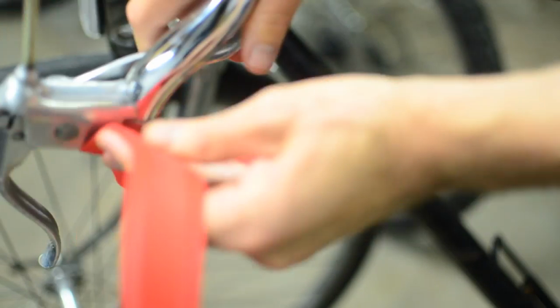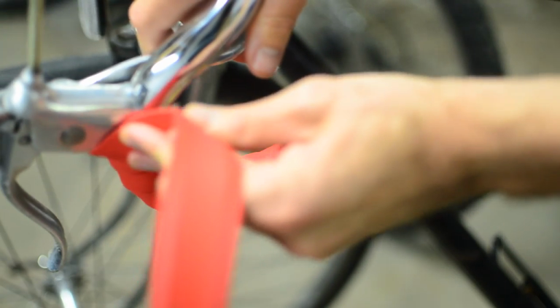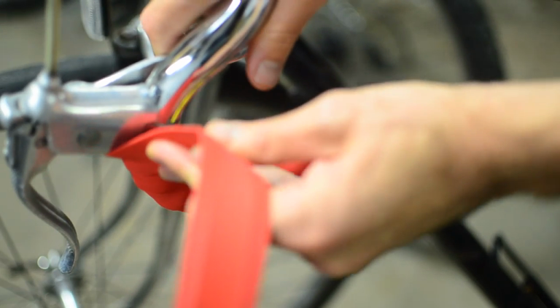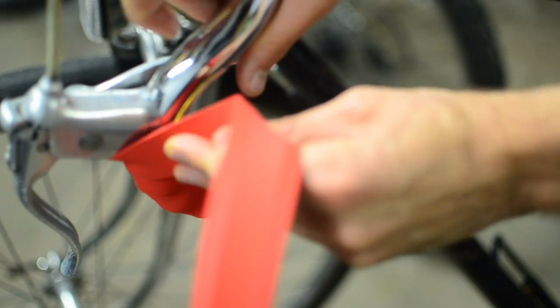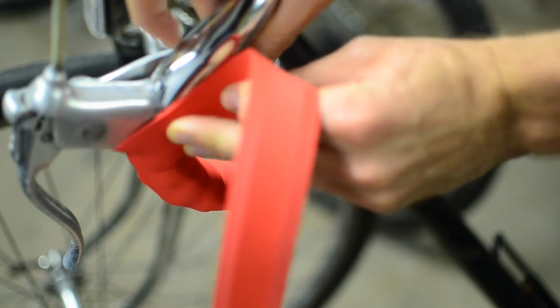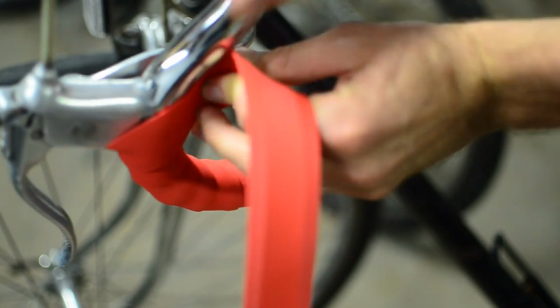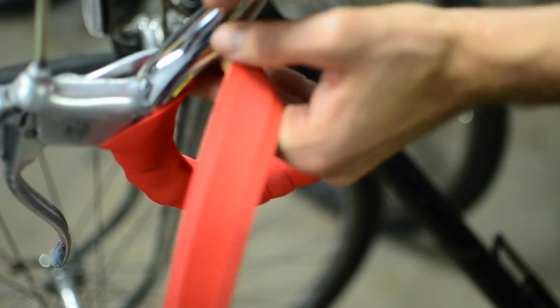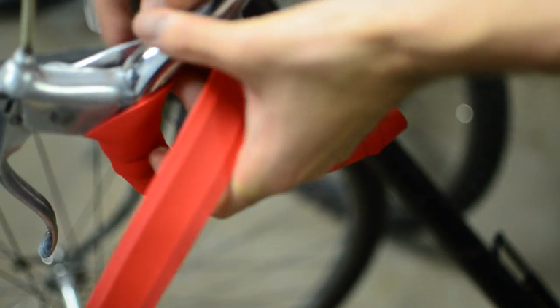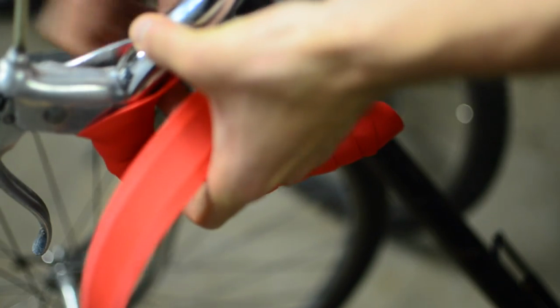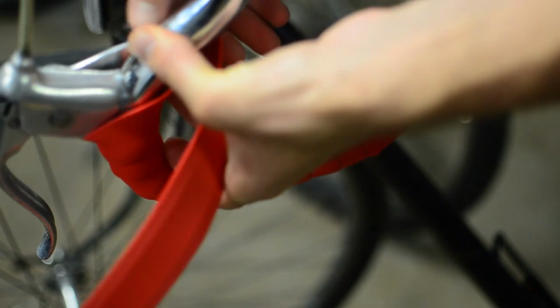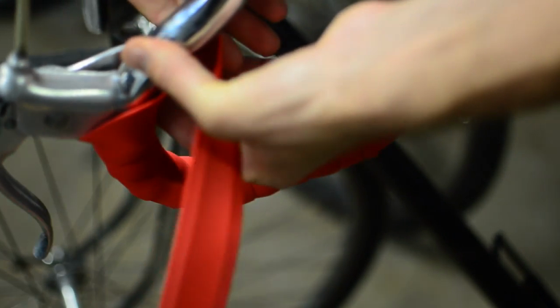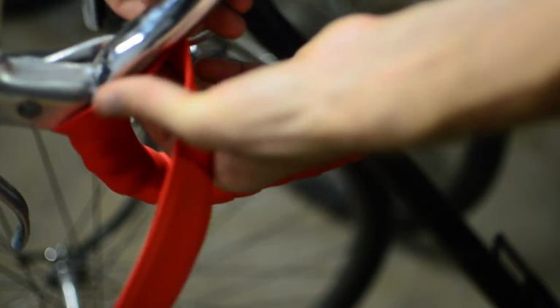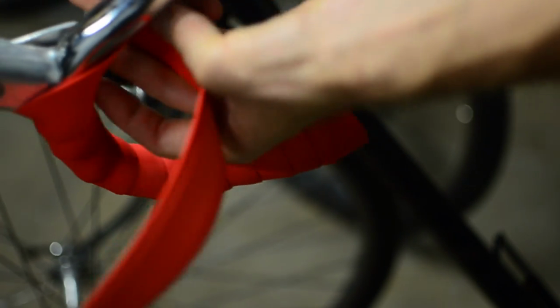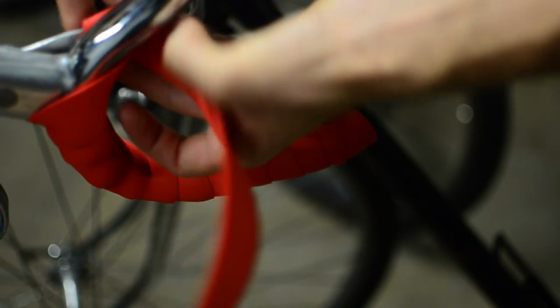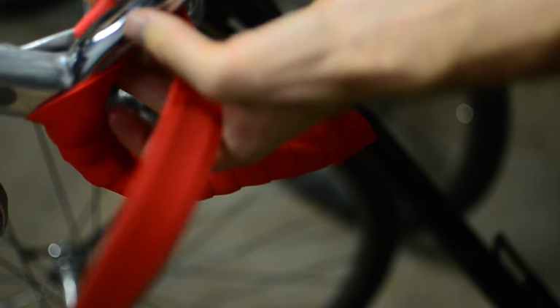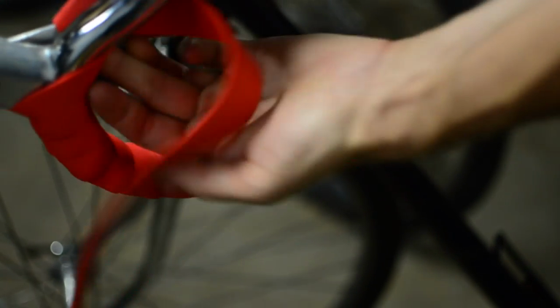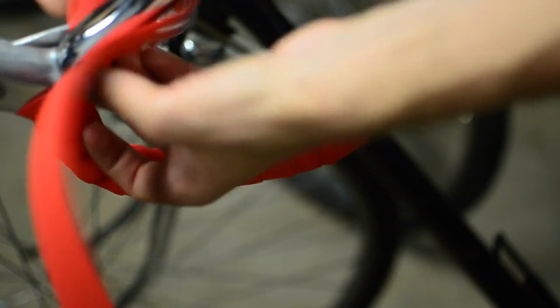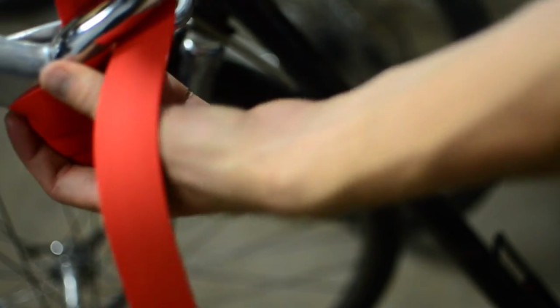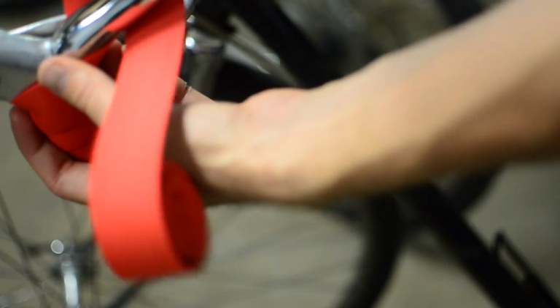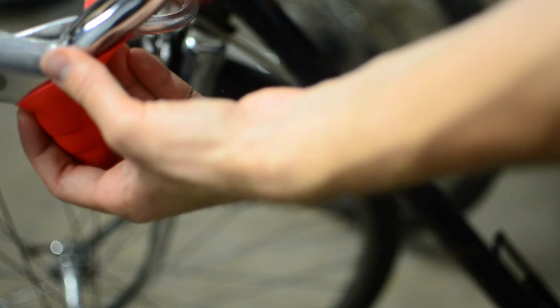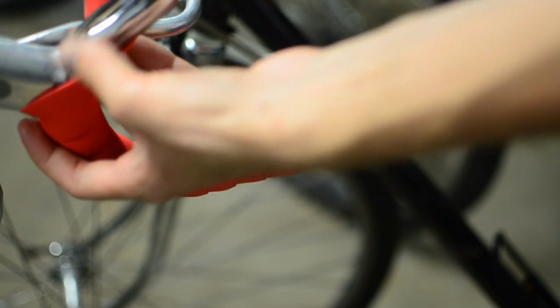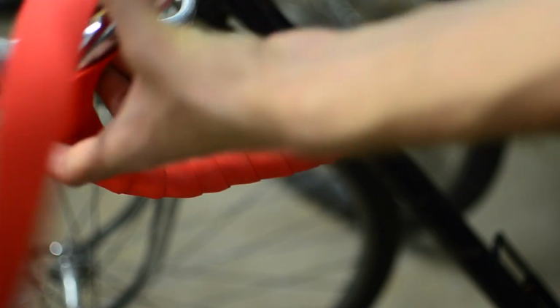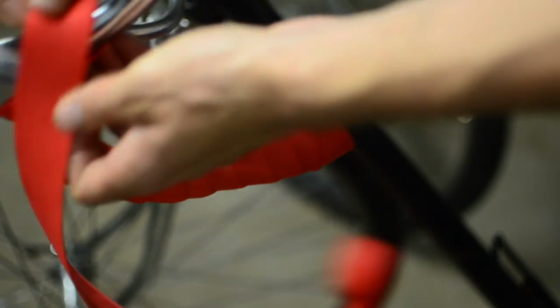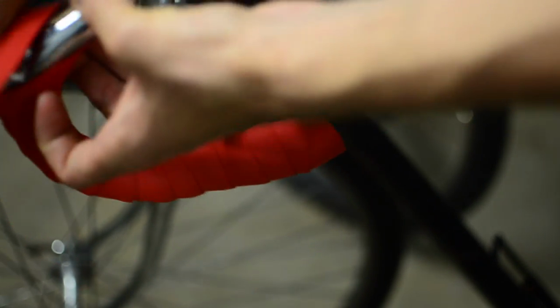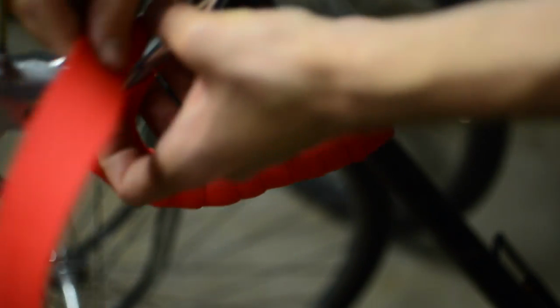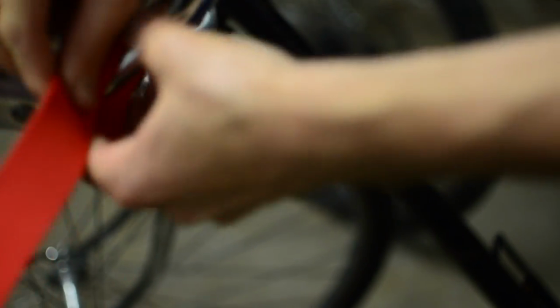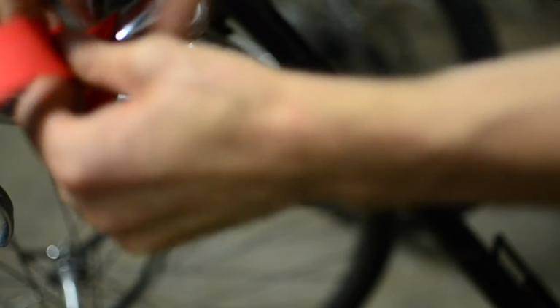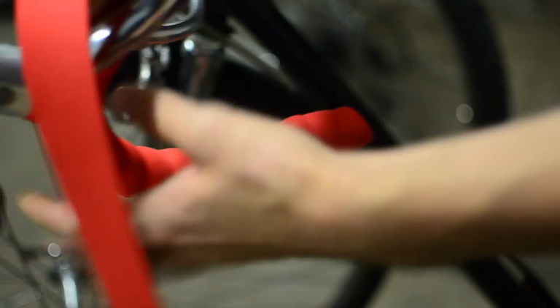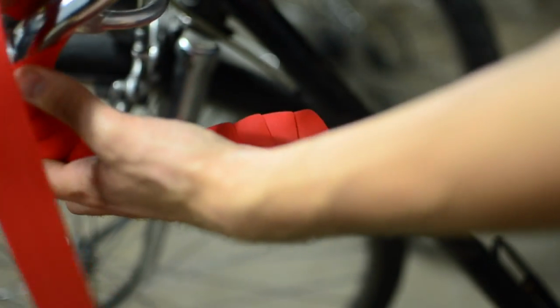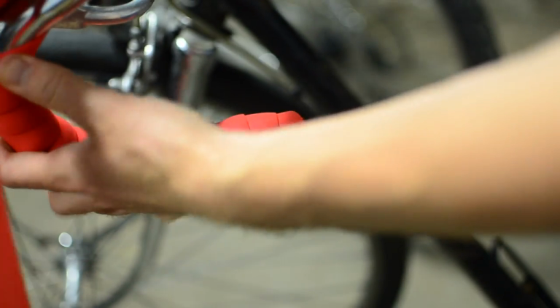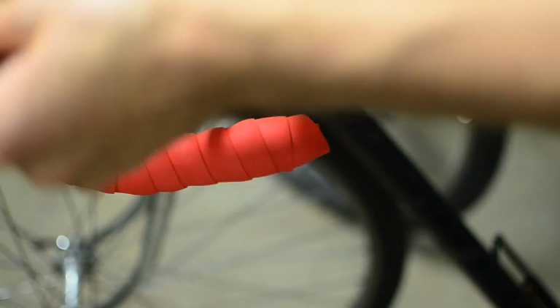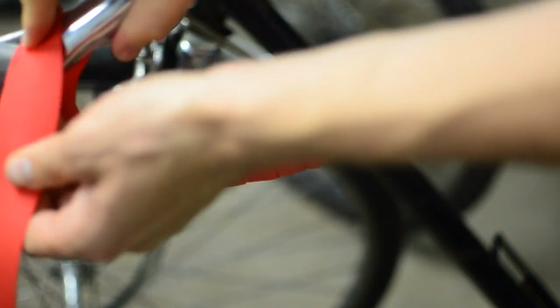I'm going to do a figure eight always around the actual grips and brakes. Here's one coming around, and then another coming back down in a figure eight pattern. Always making sure that you're tight around the grip.